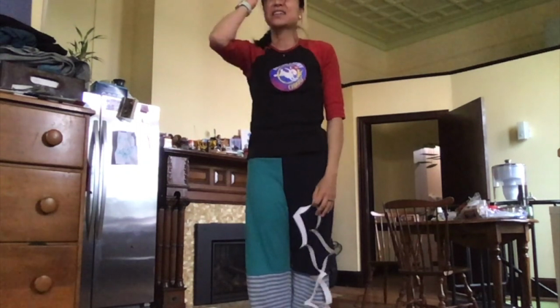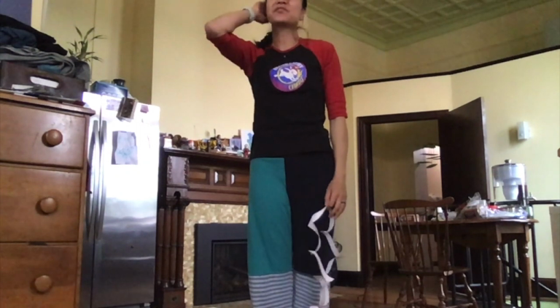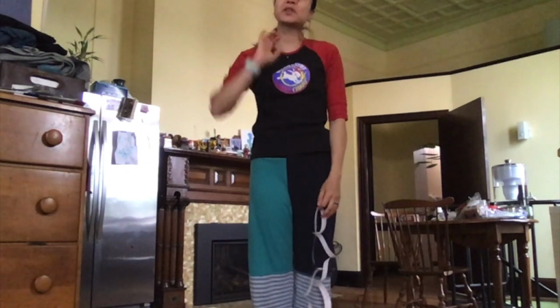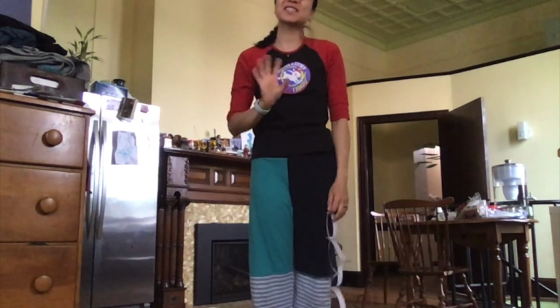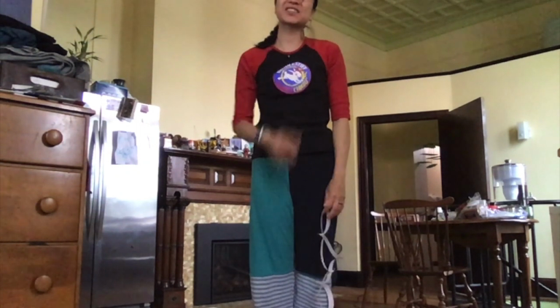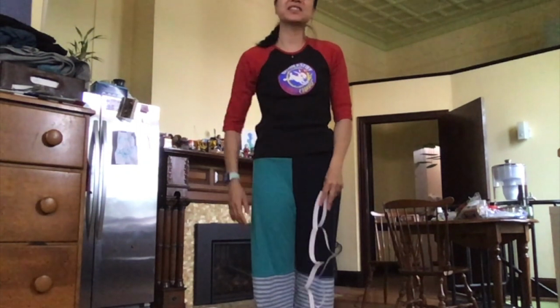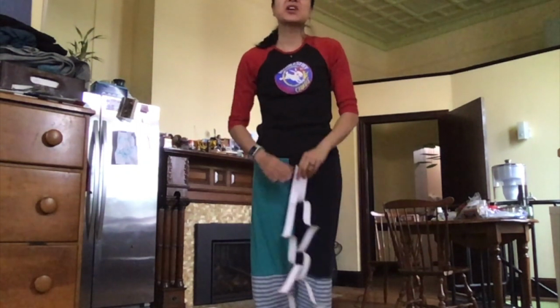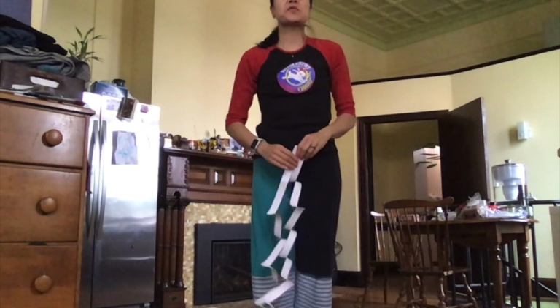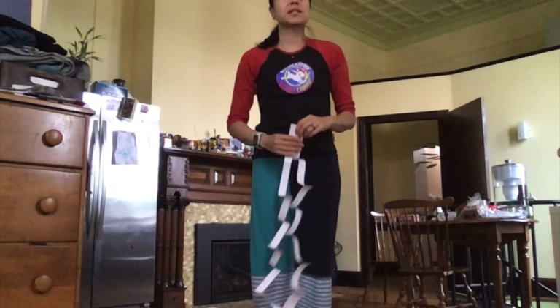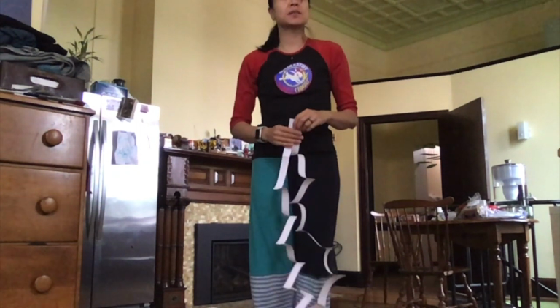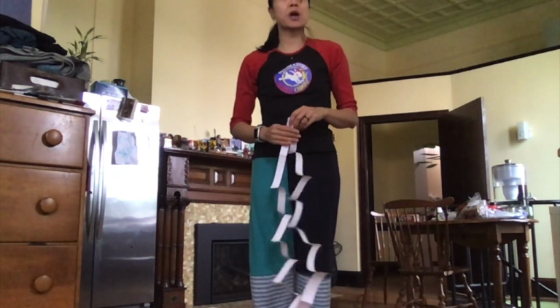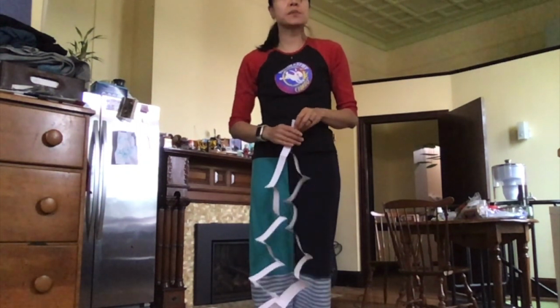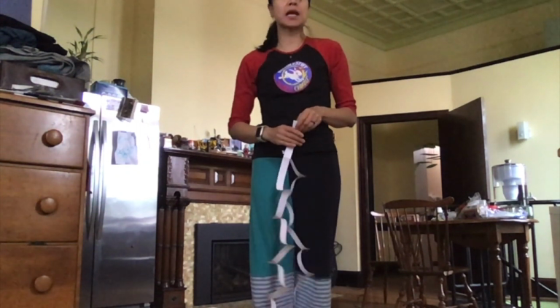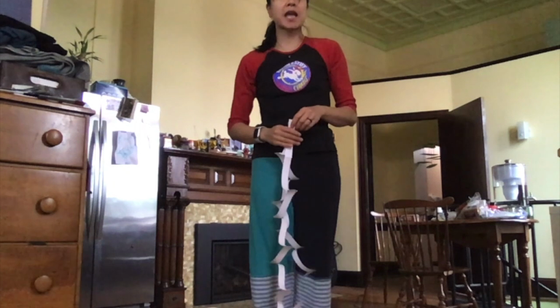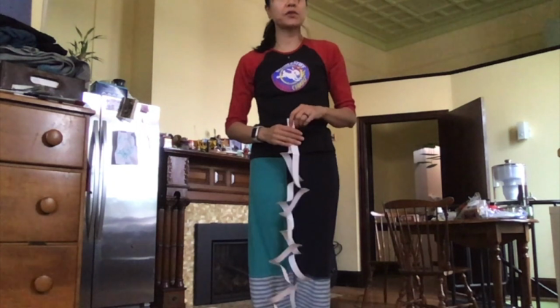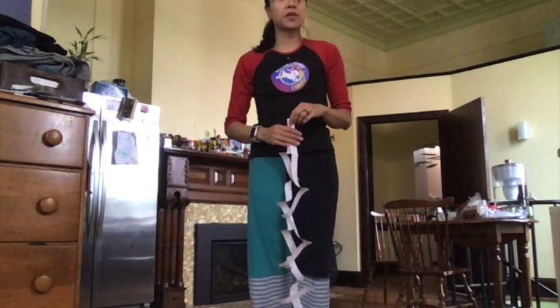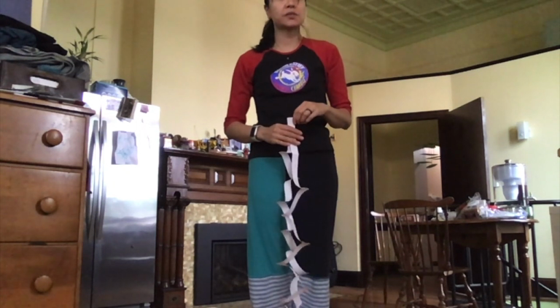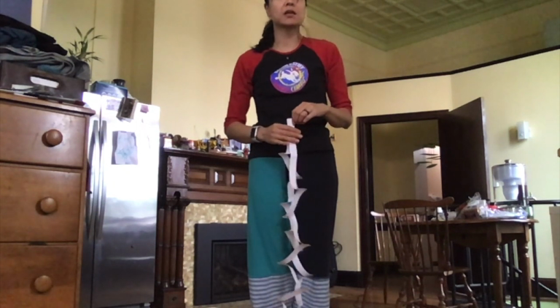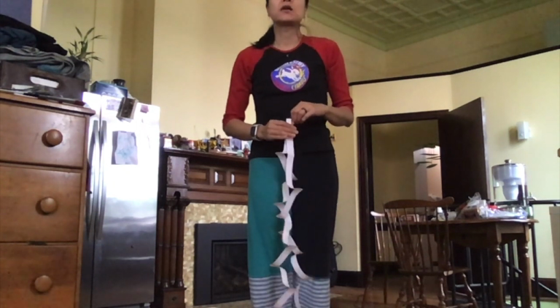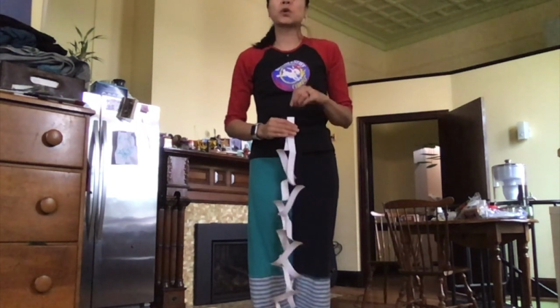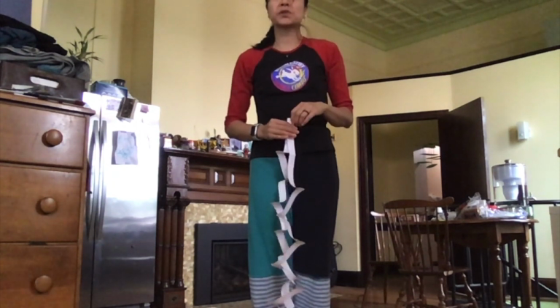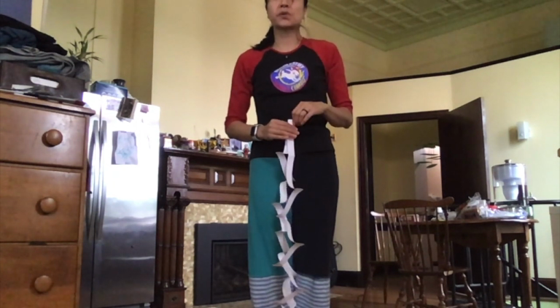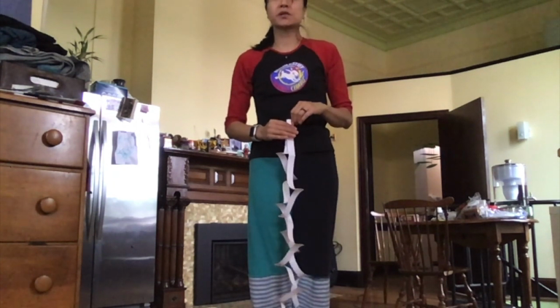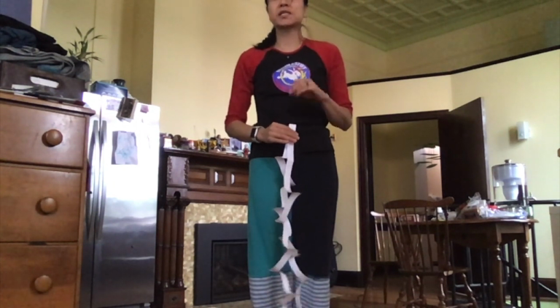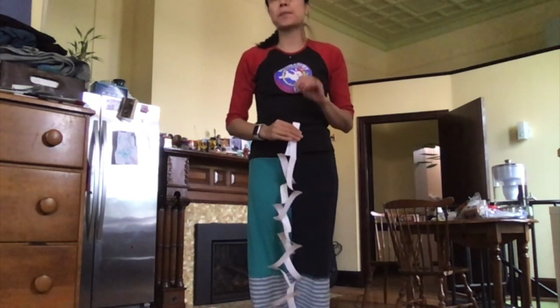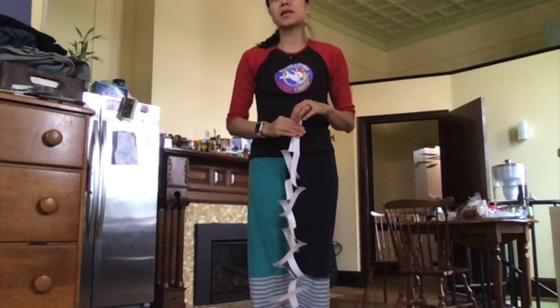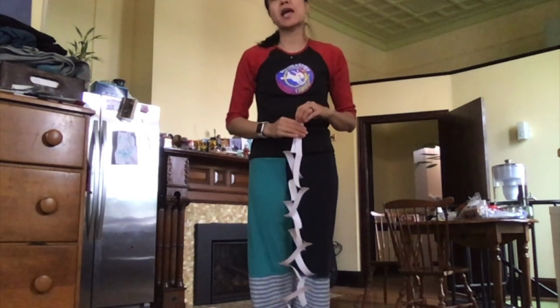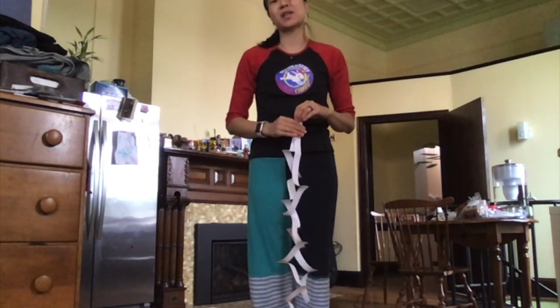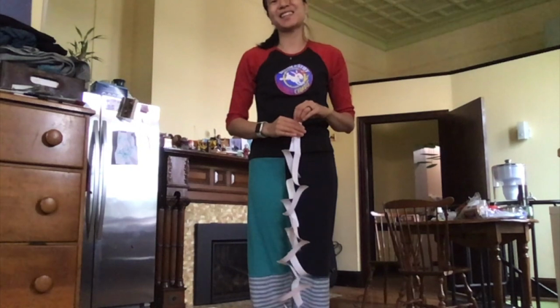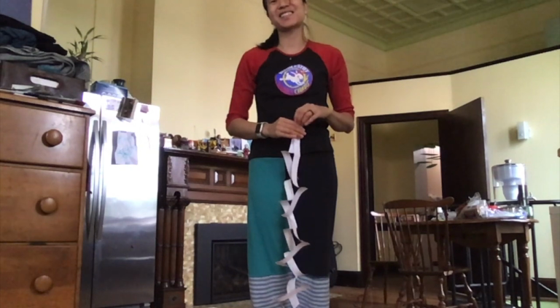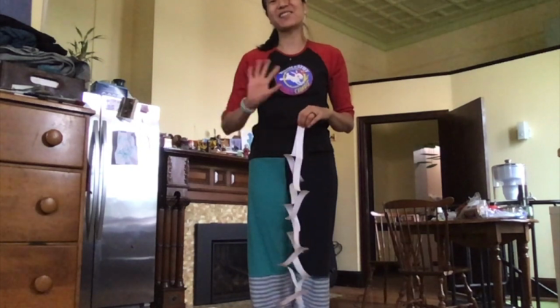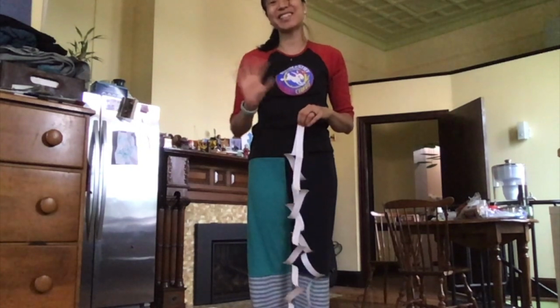Thank you for joining me, circus friends. Don't forget to hit subscribe, like, and the notification bell for more circus tutorials released Mondays and Wednesdays. Have a great day!